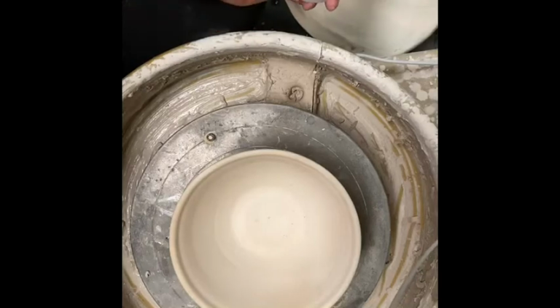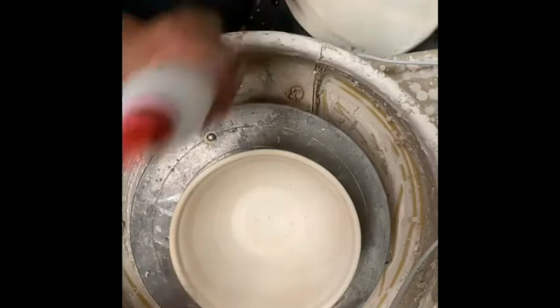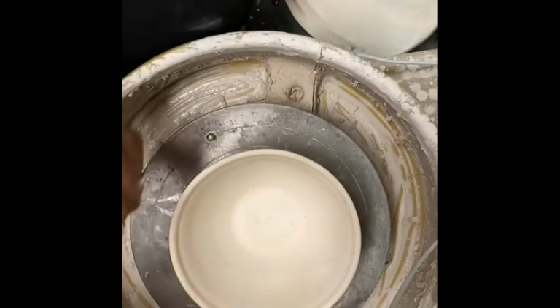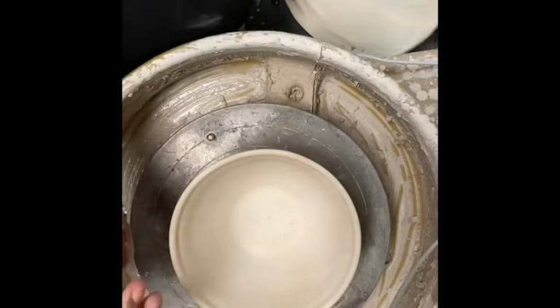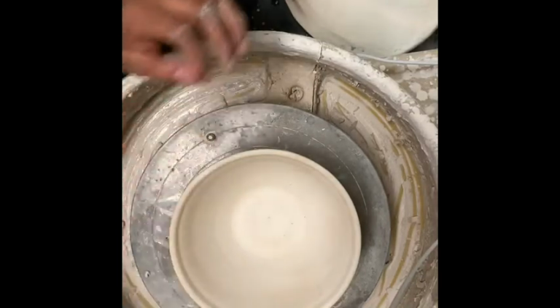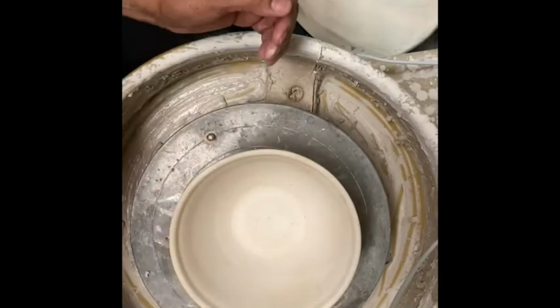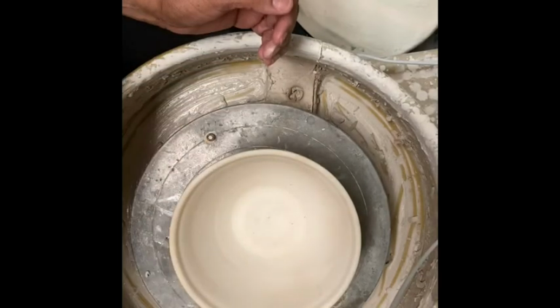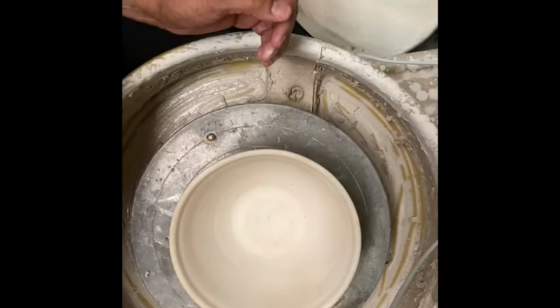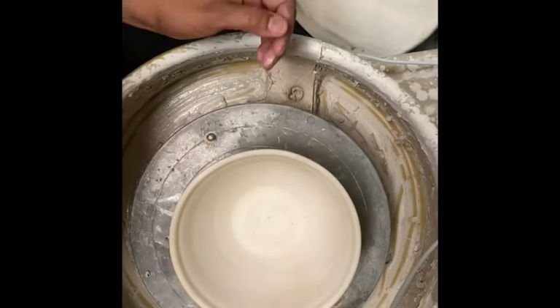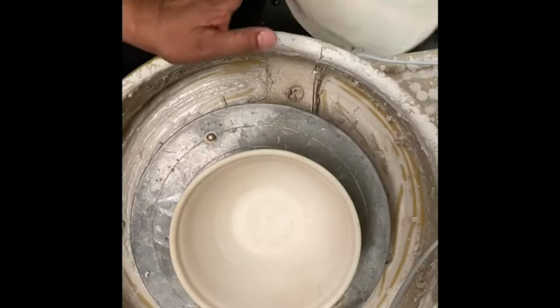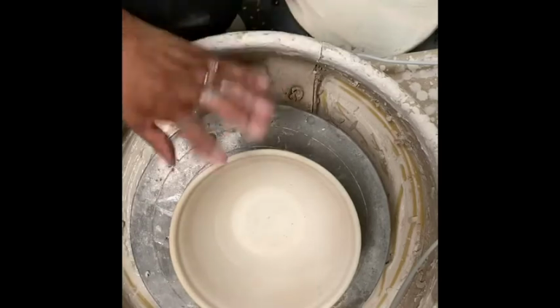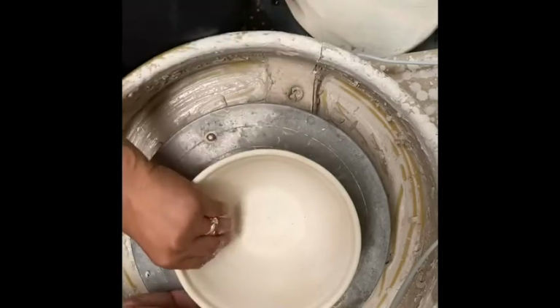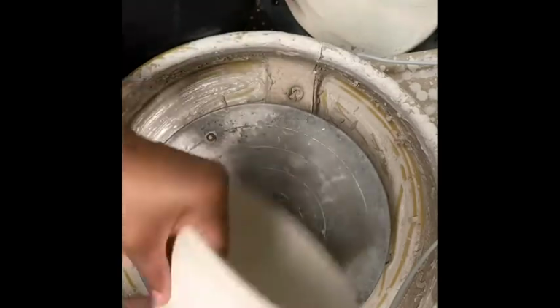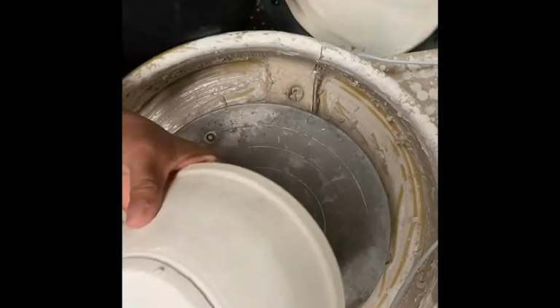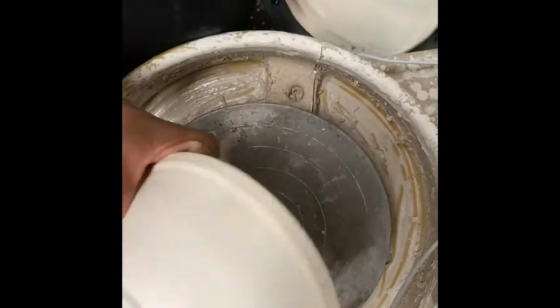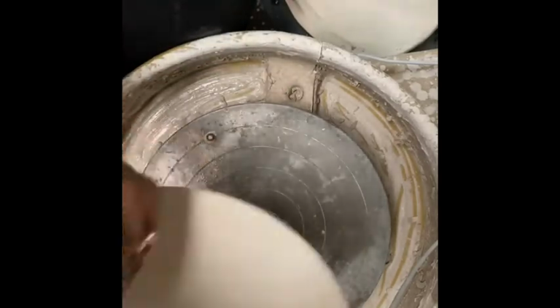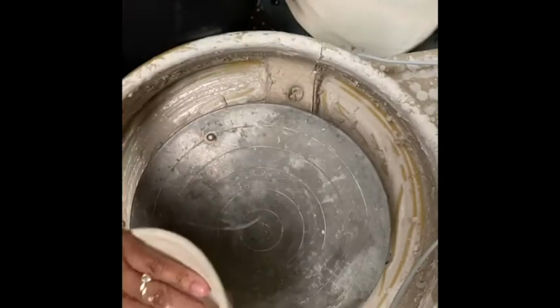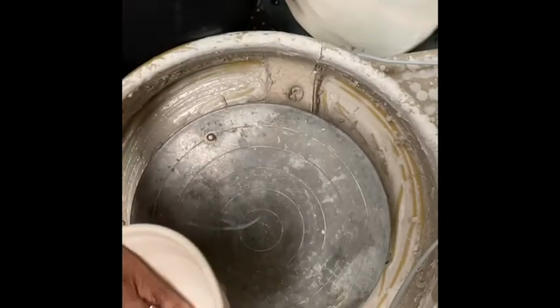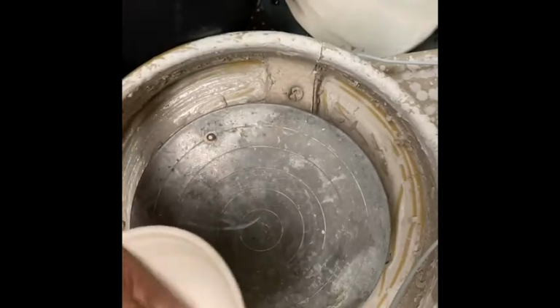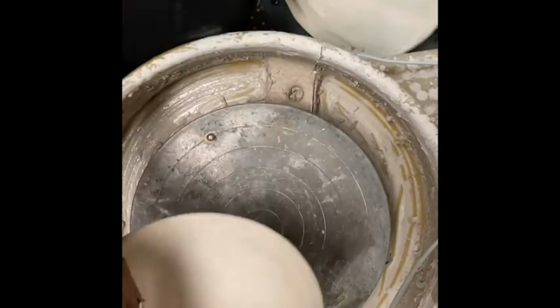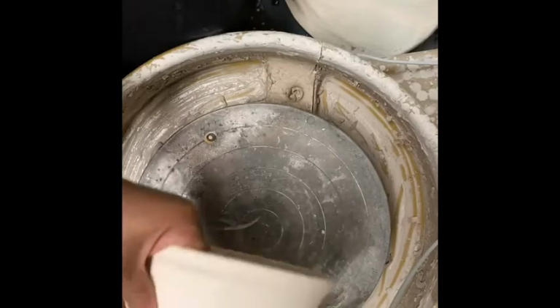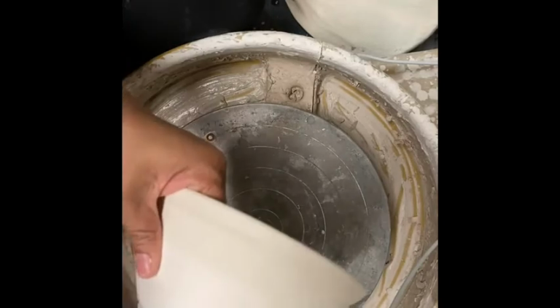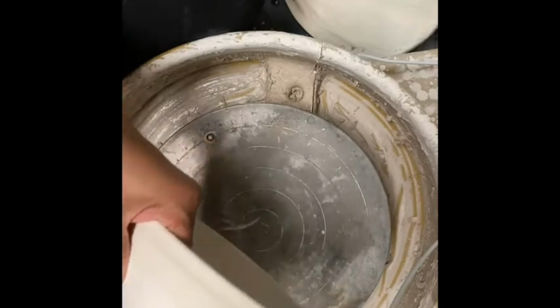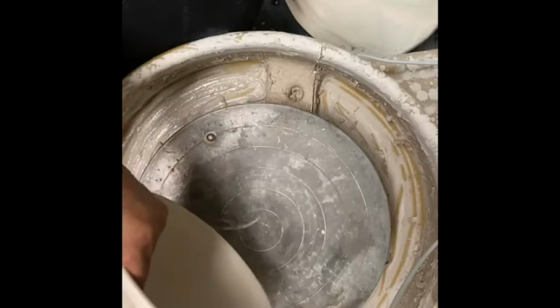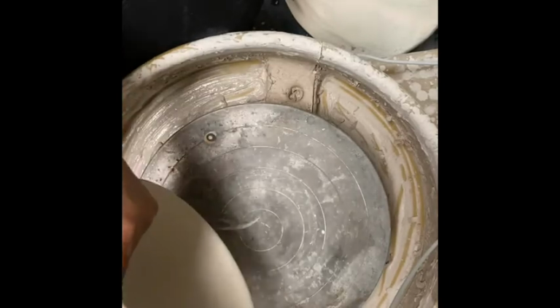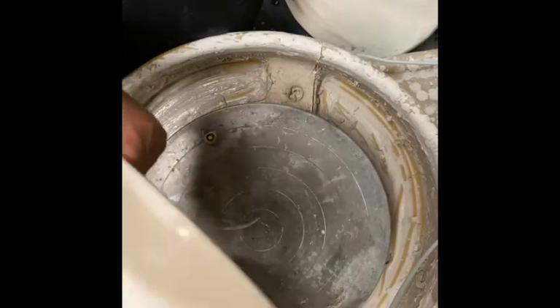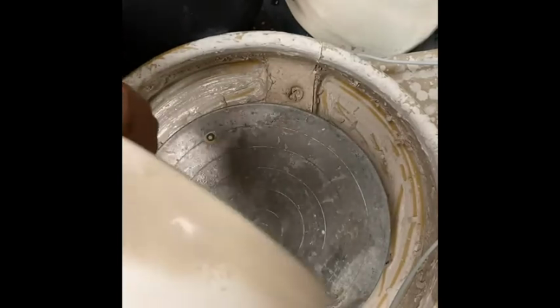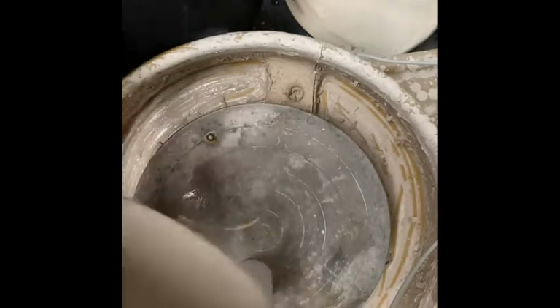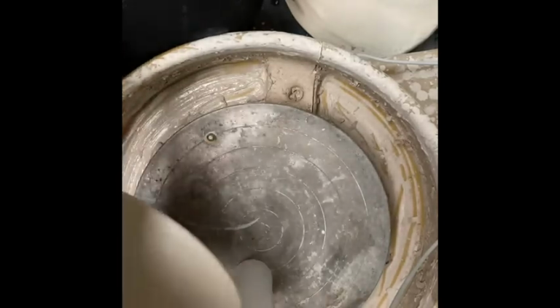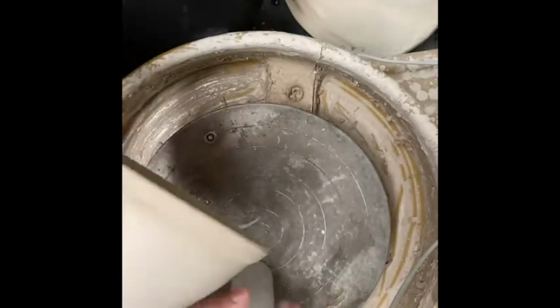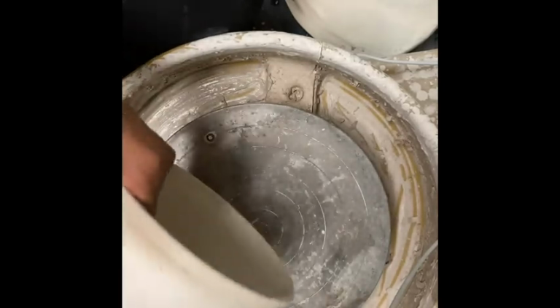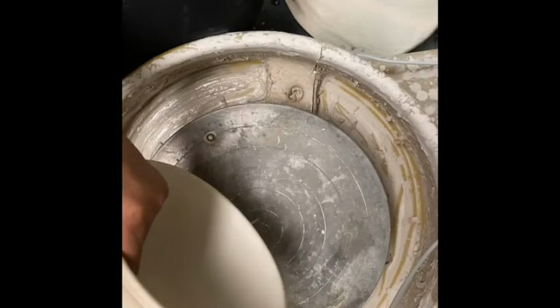I've had this piece in storage for a couple months and it's completely dry. I'll show you how to trim a dry piece.